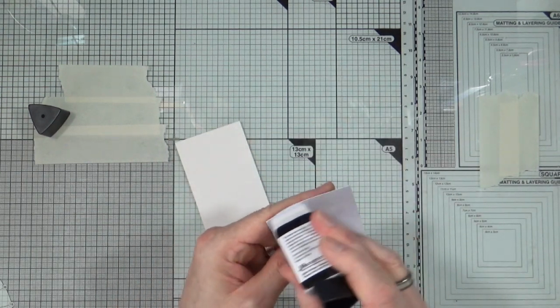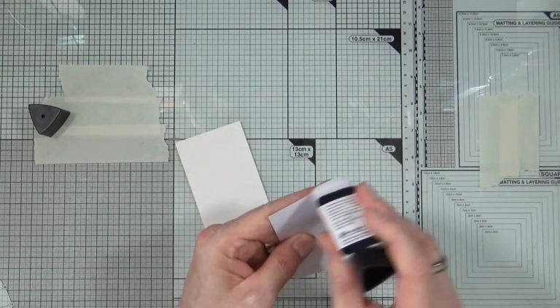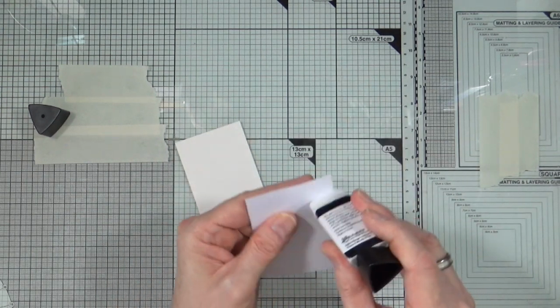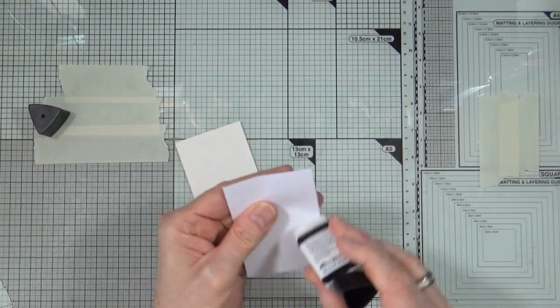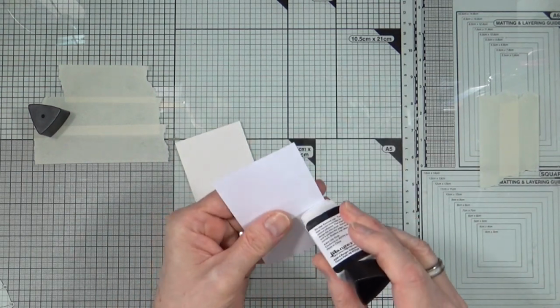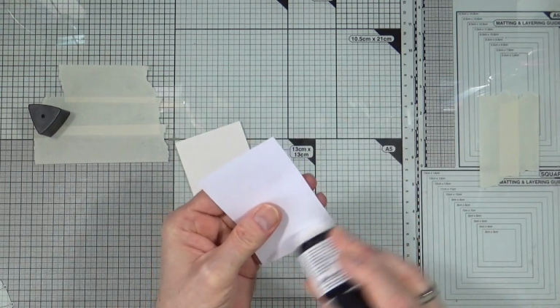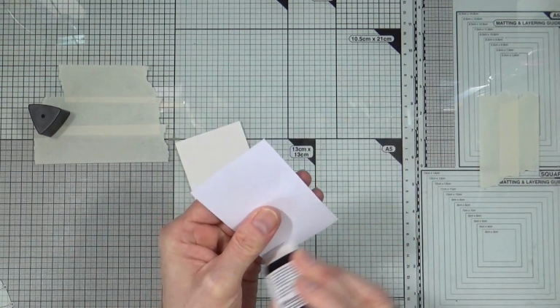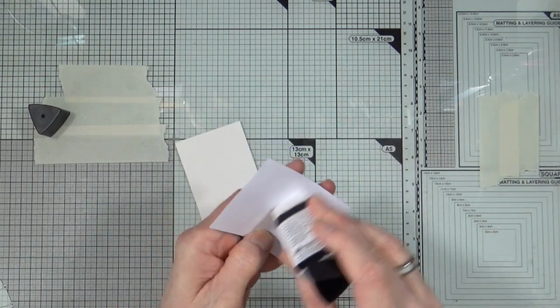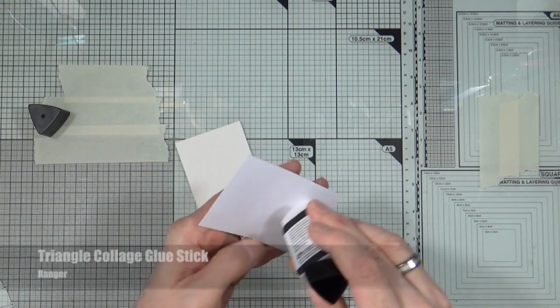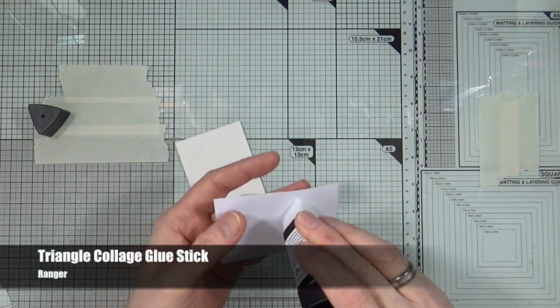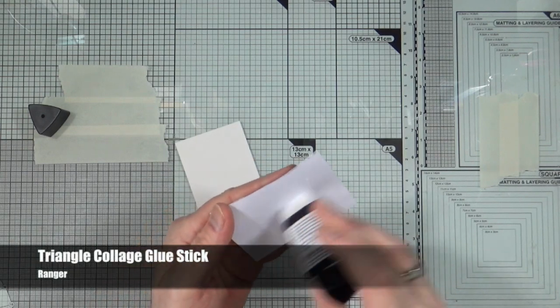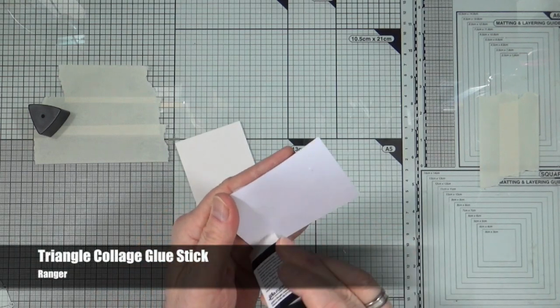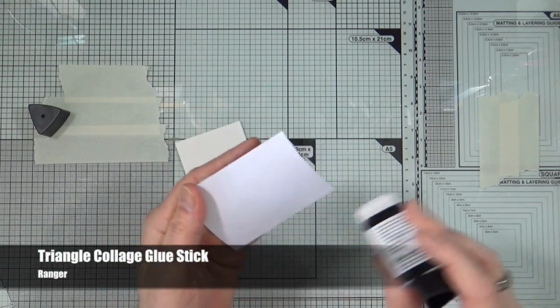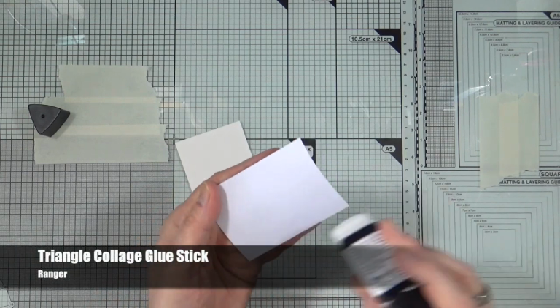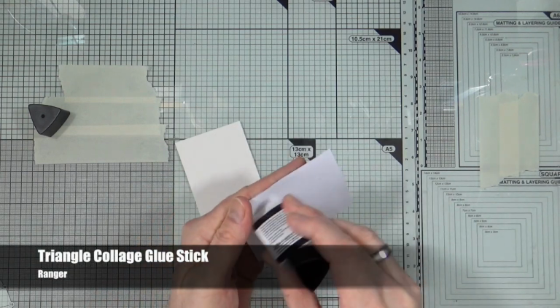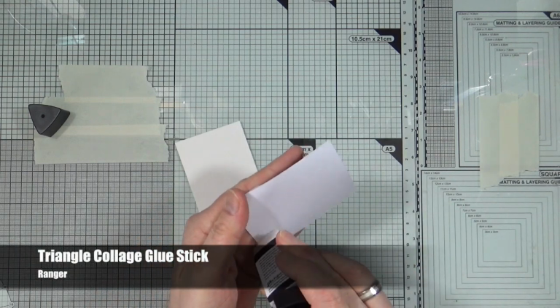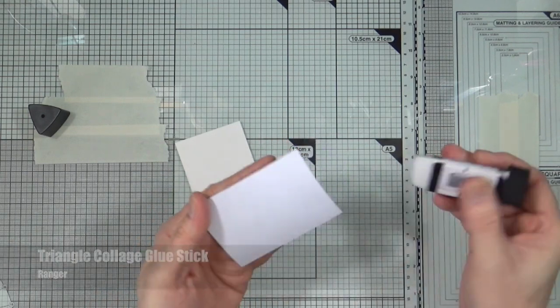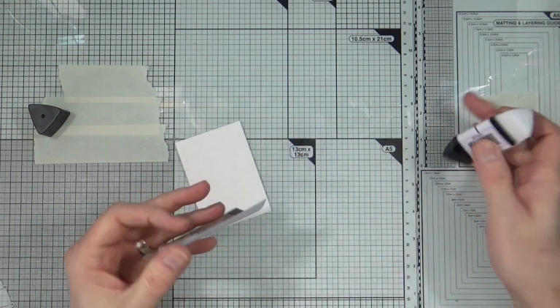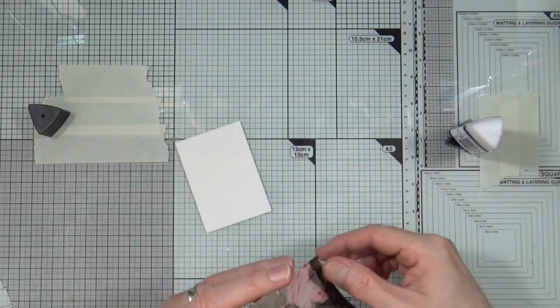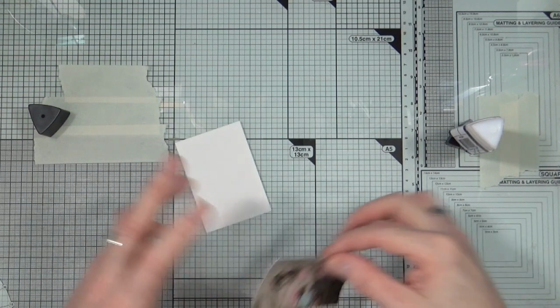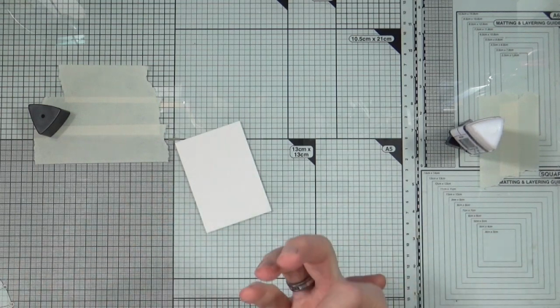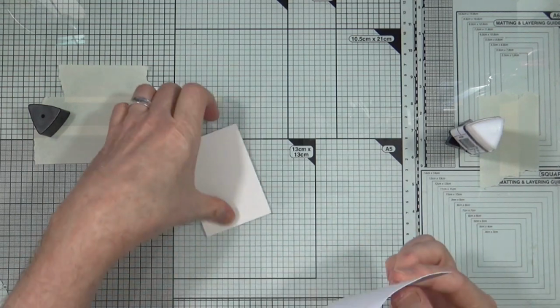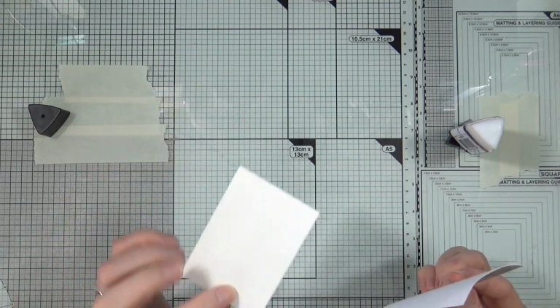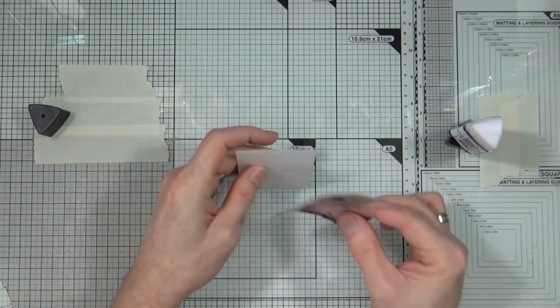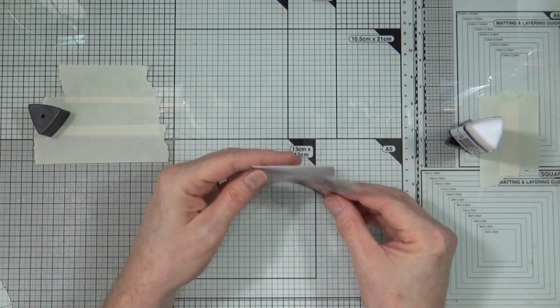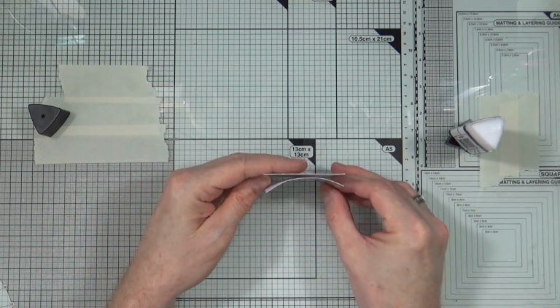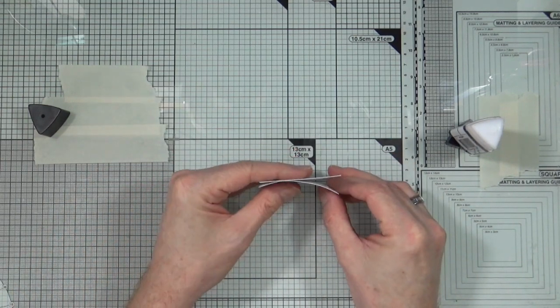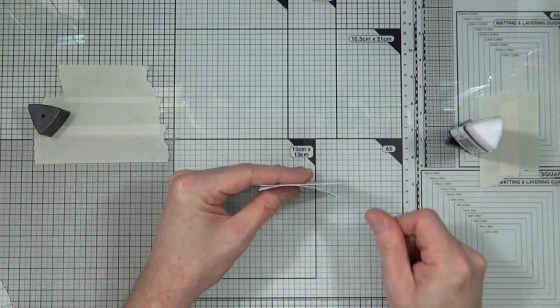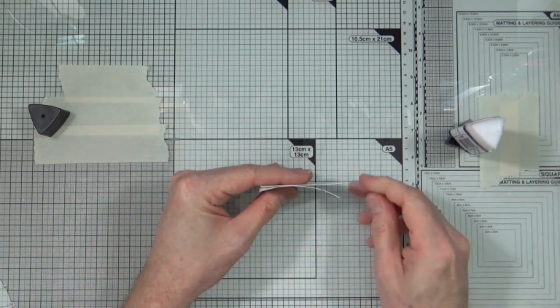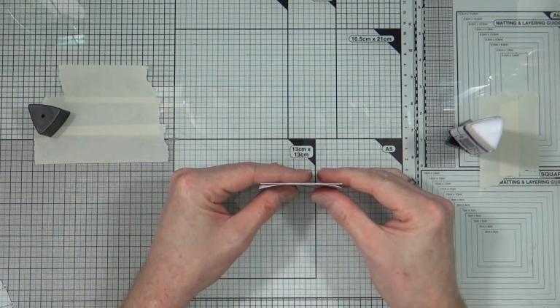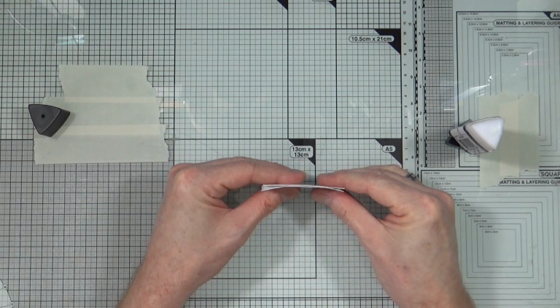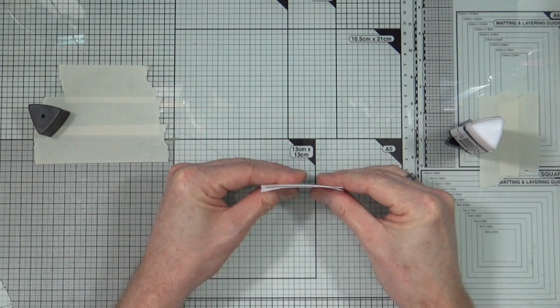I've cut them out already. I'm going to glue them down using the Triangle Collage Glue Stick from Ranger, and as normal with these kind of videos I will show you the first couple and then jump to where I've completed all six.